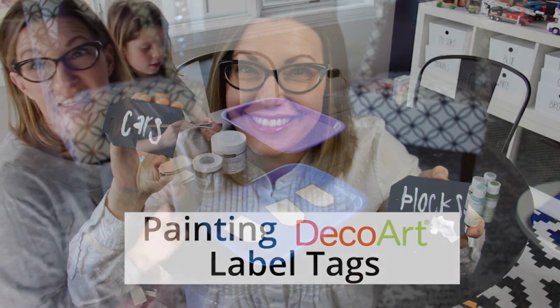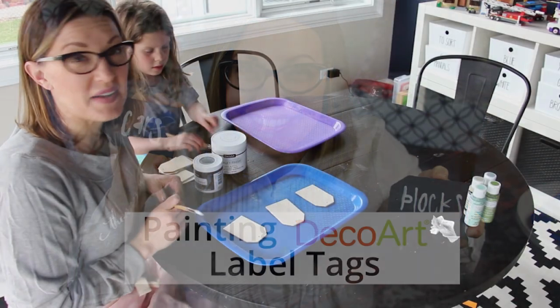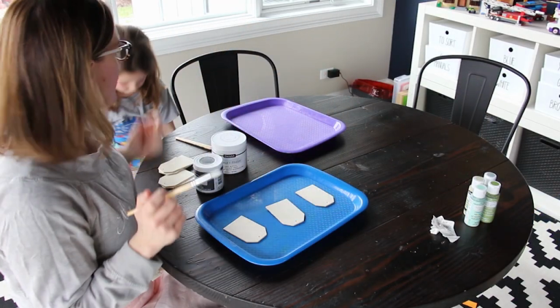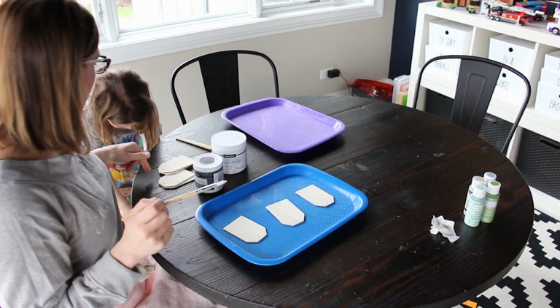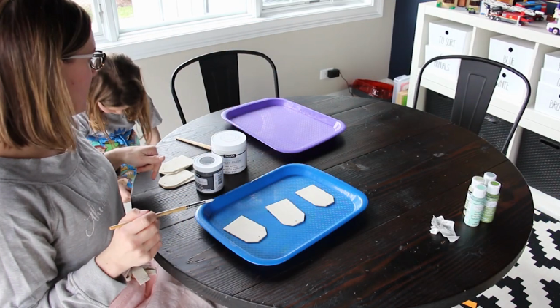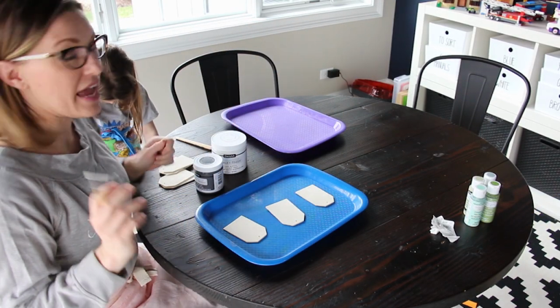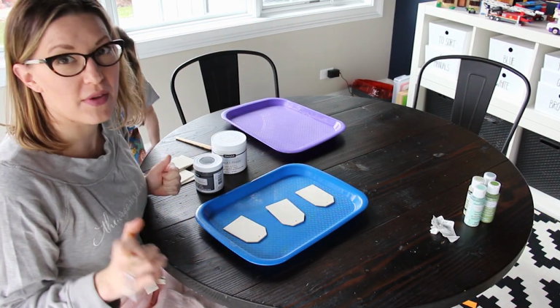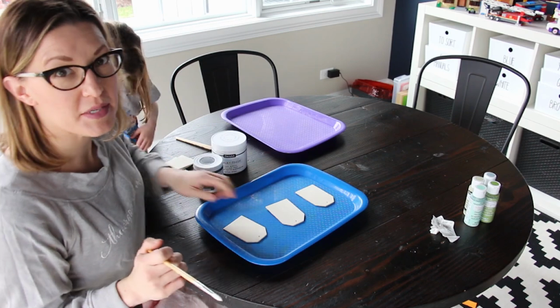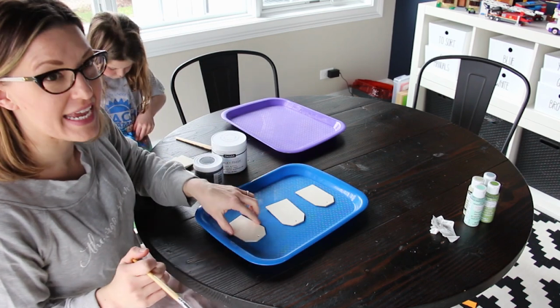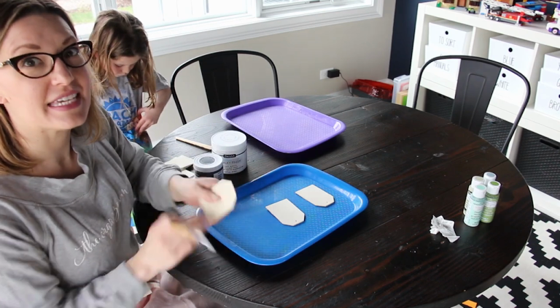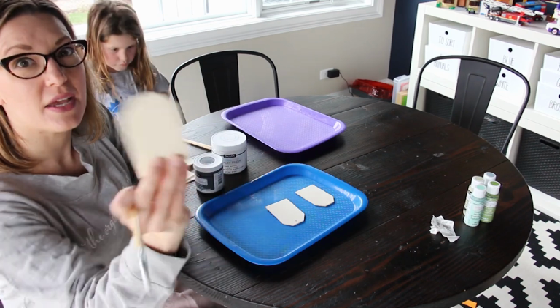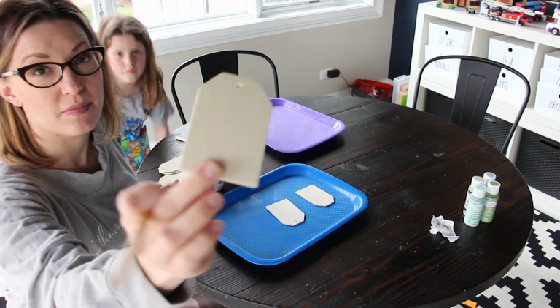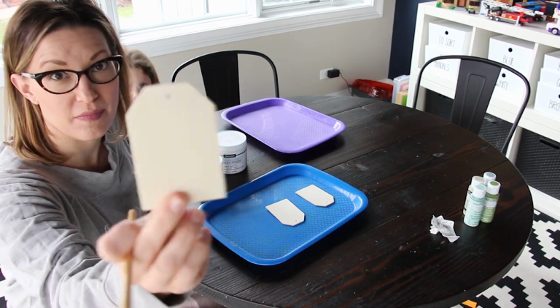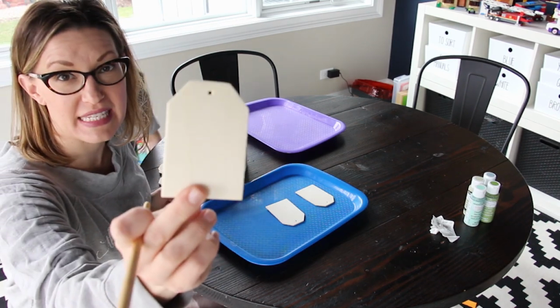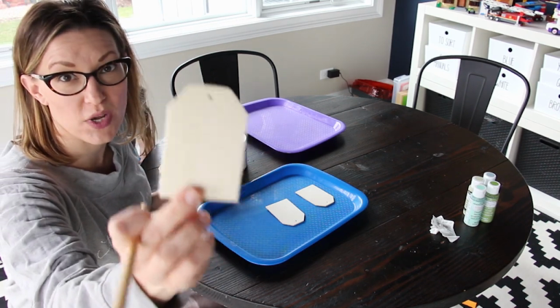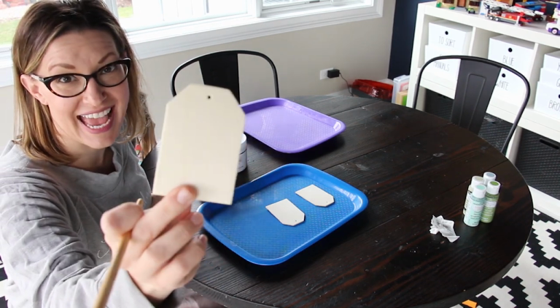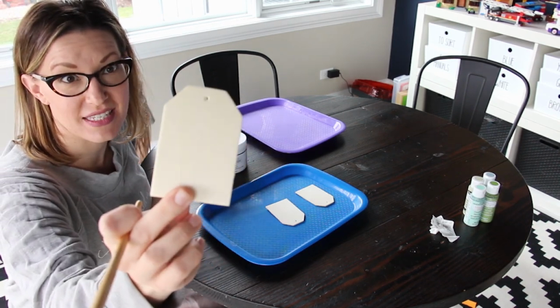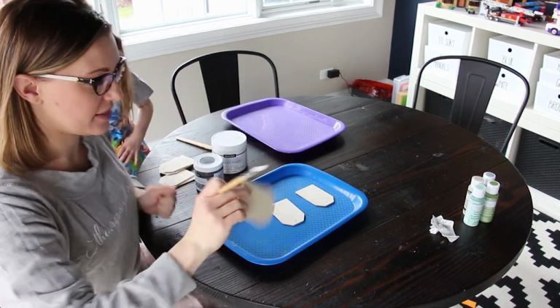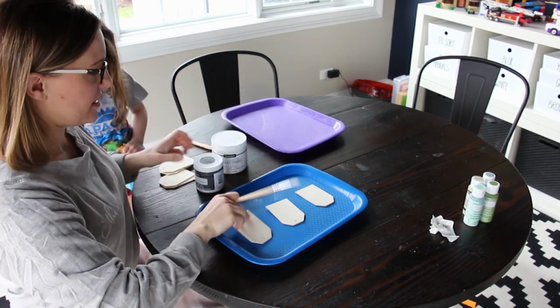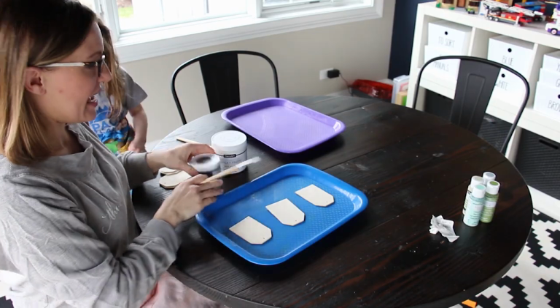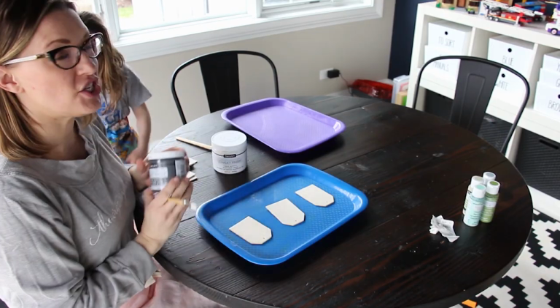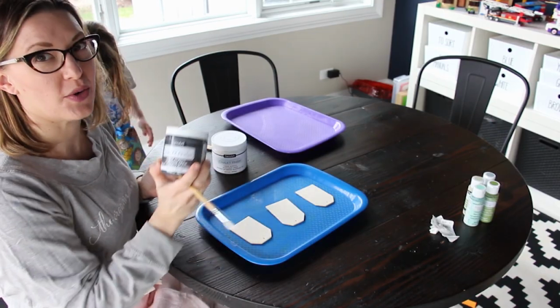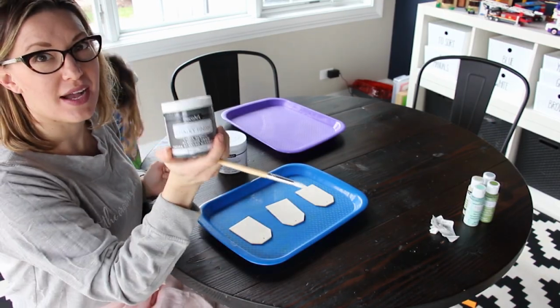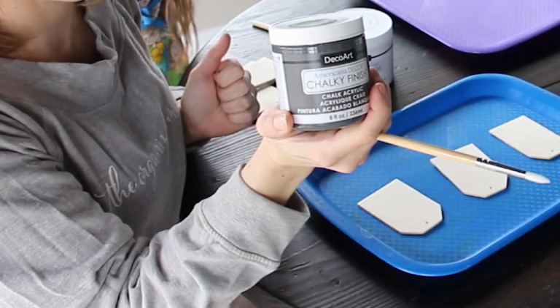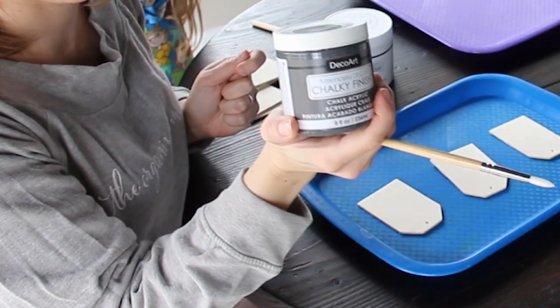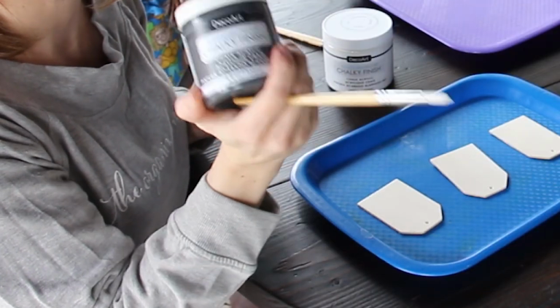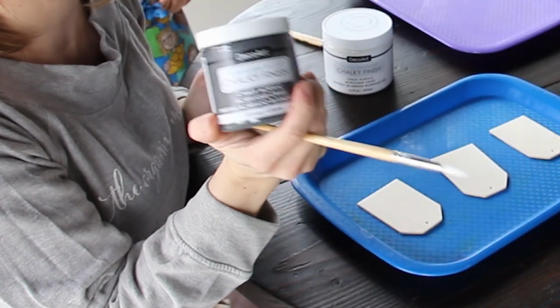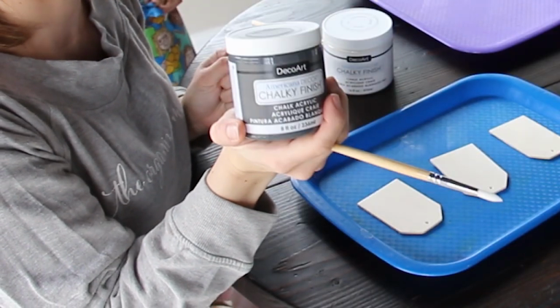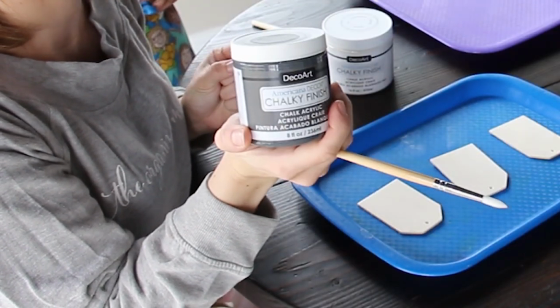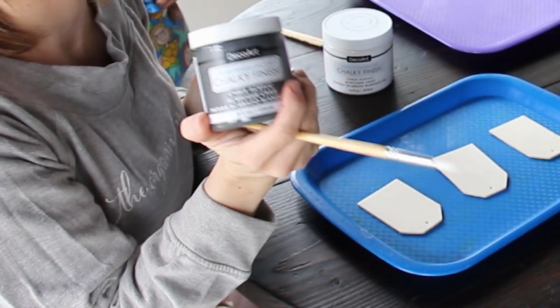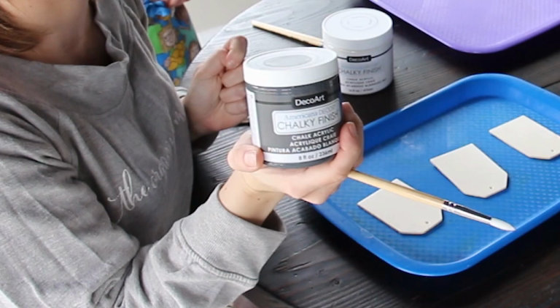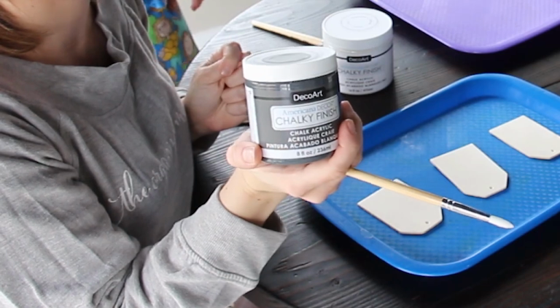I have a little helper with me and we are going to be turning these basic wooden tags into custom chalk finished label tags.